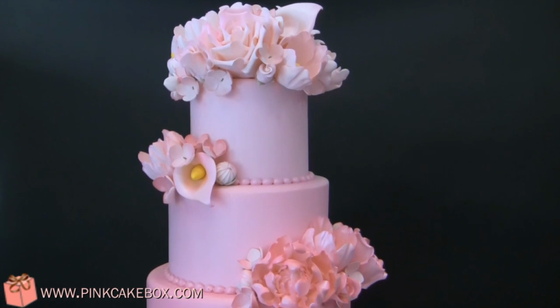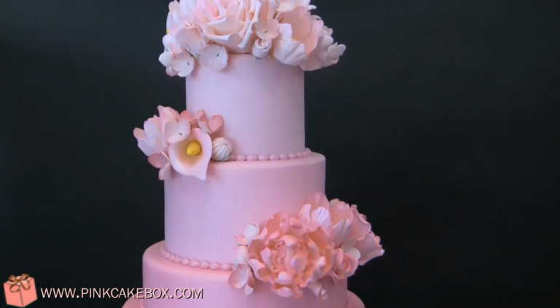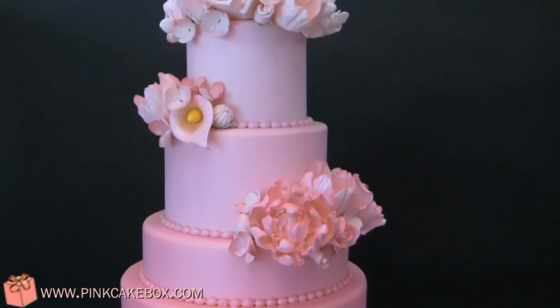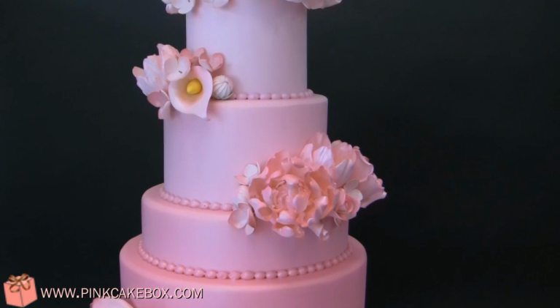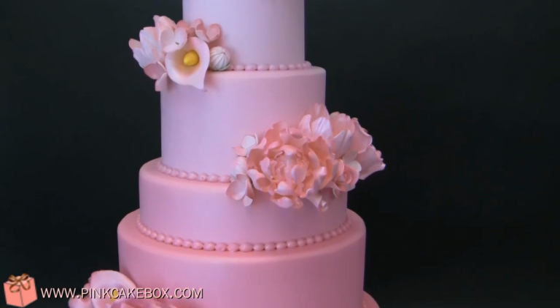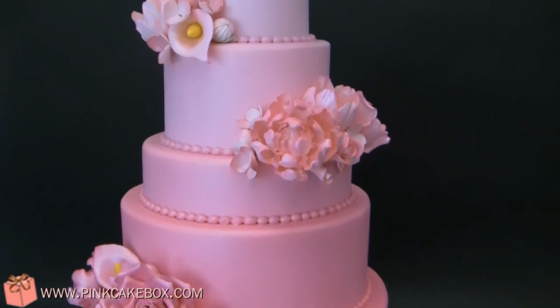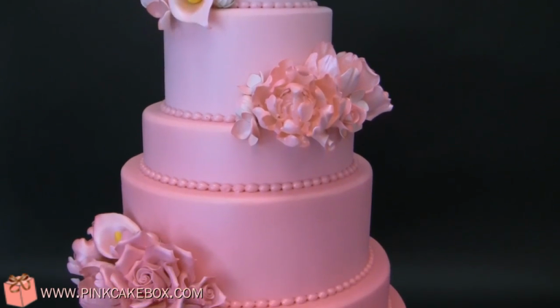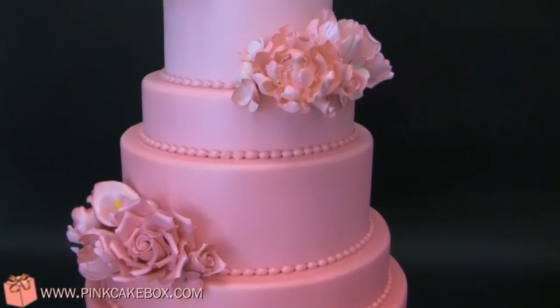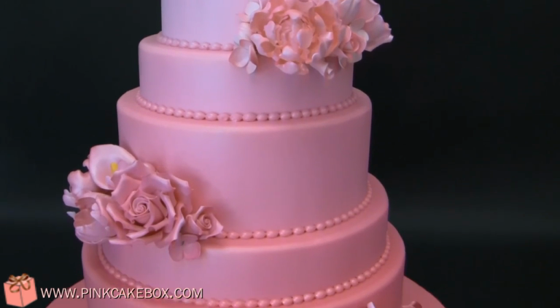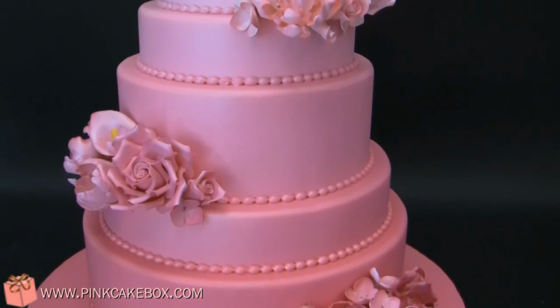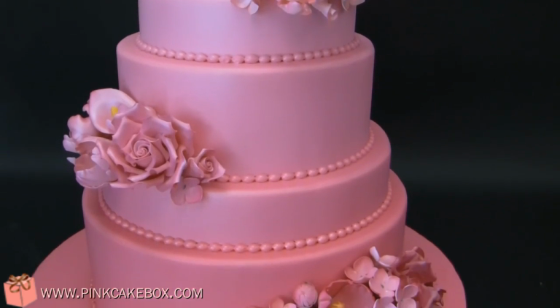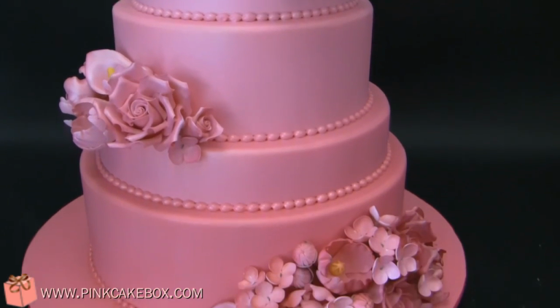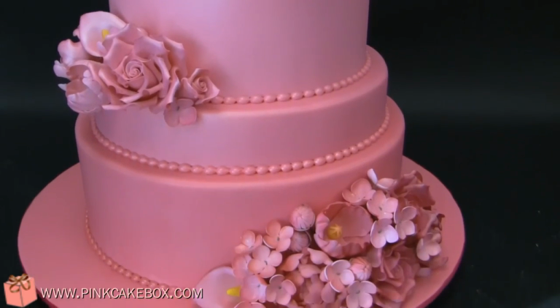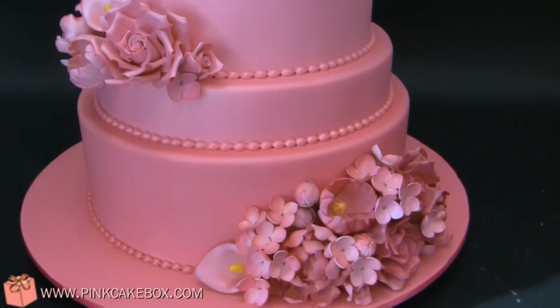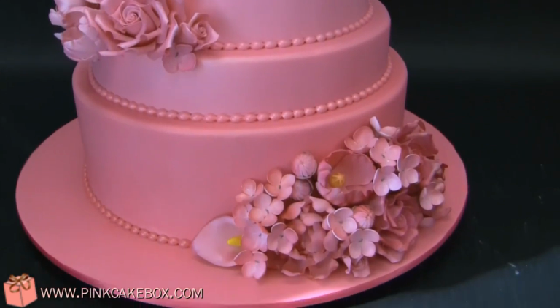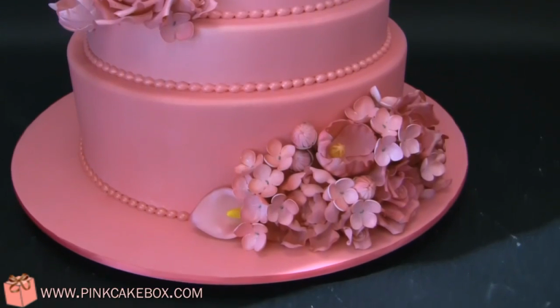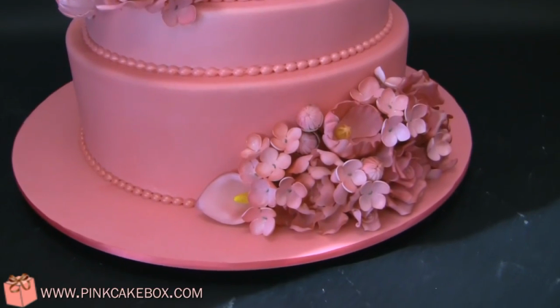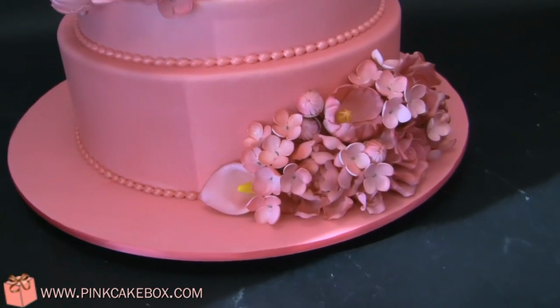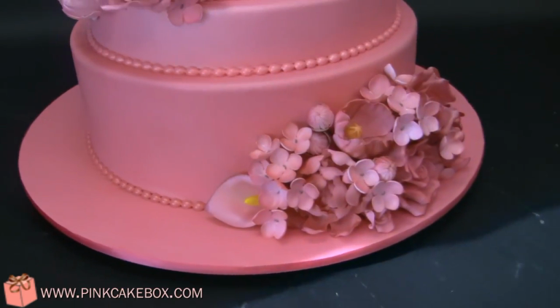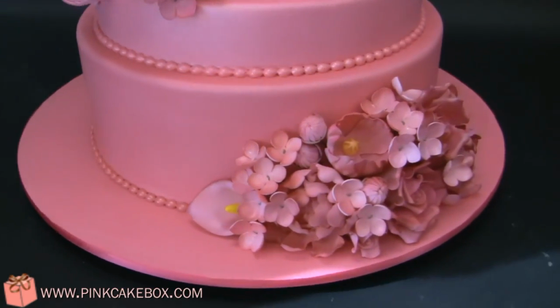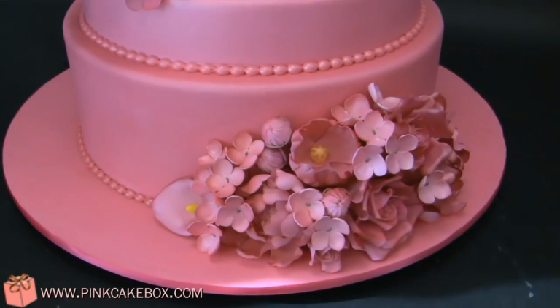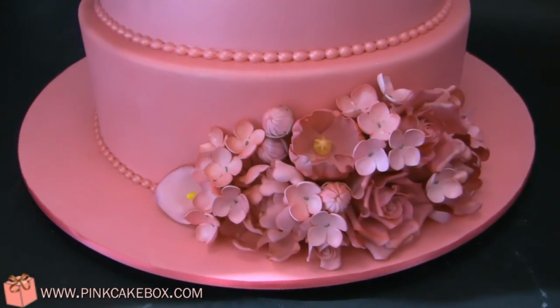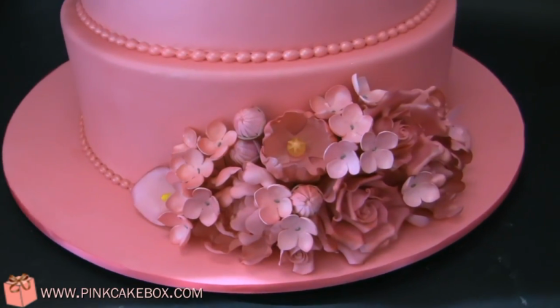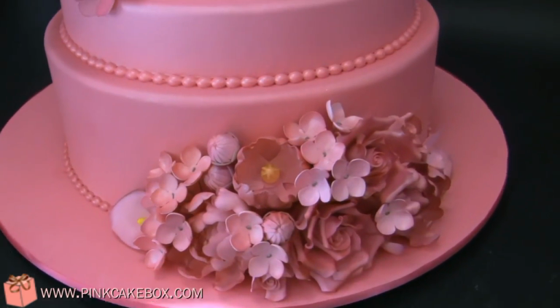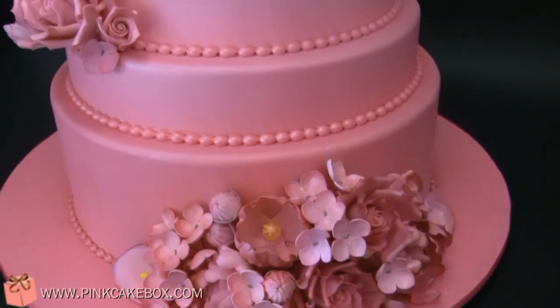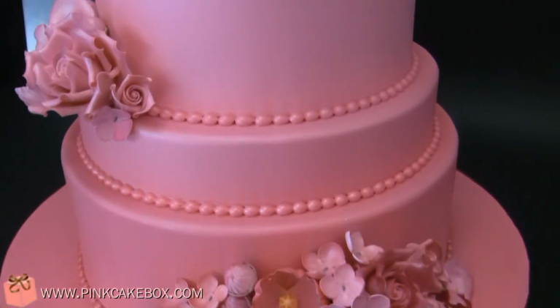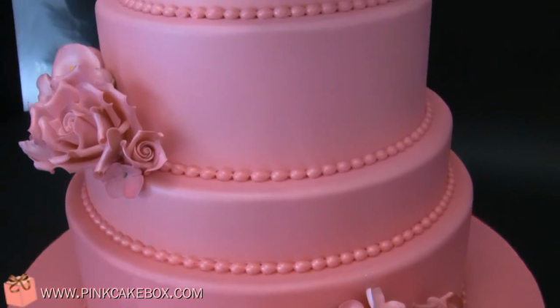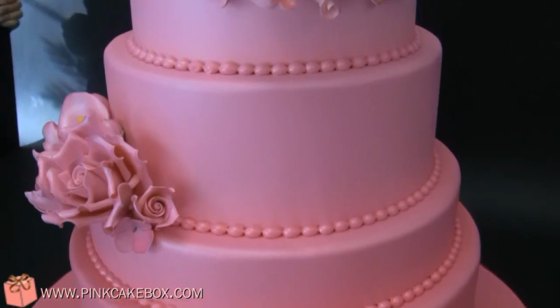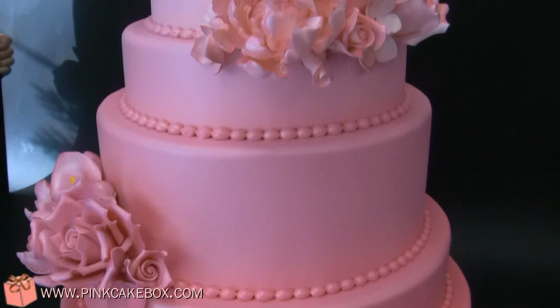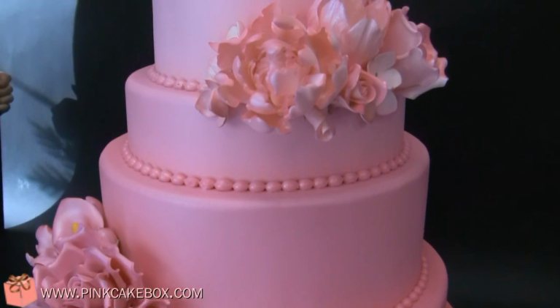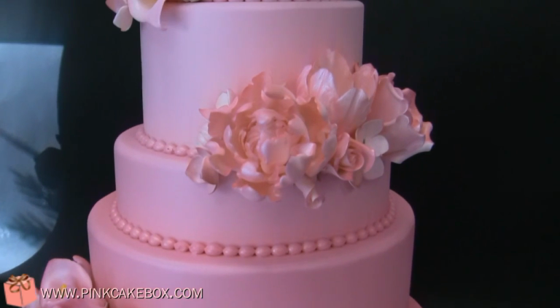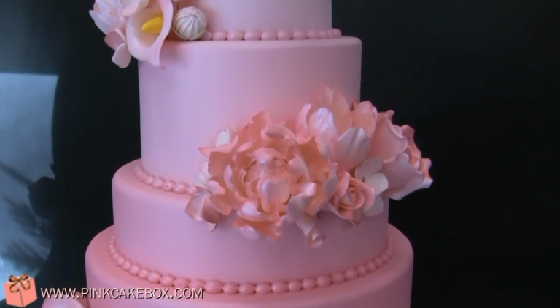This is an exciting cake for us because at Pink Cake Box we love ombre, and we did a really beautiful color — a deep raspberry pink that goes up to a beautiful blush pink.